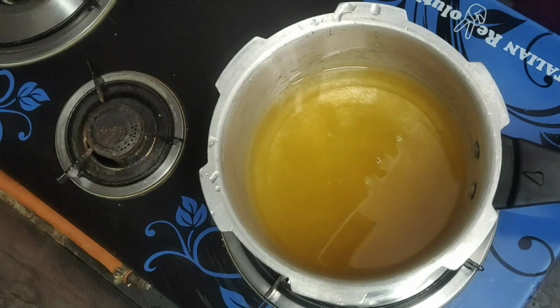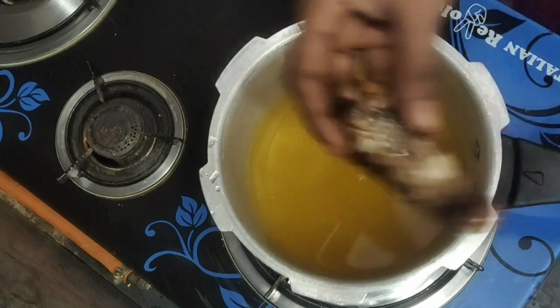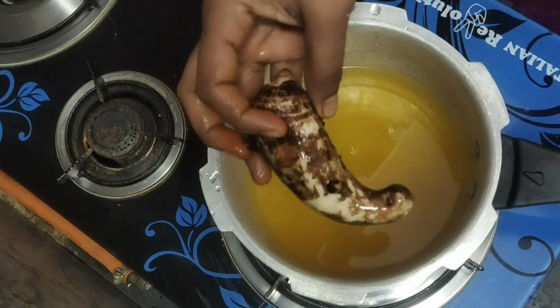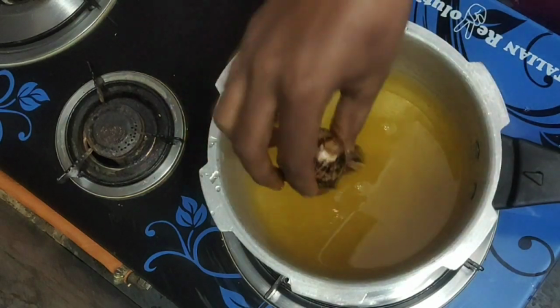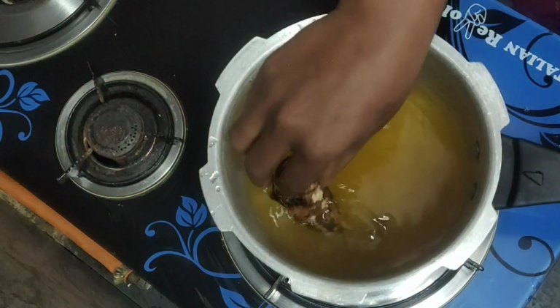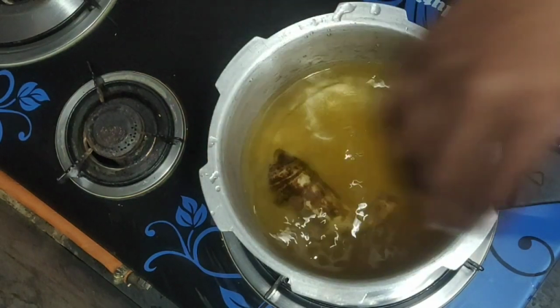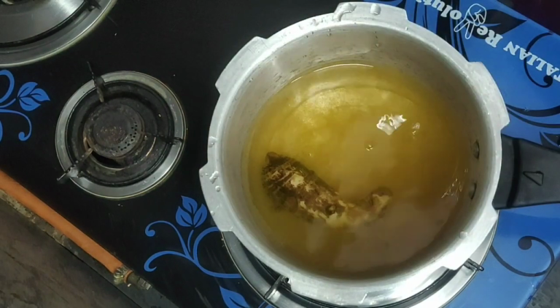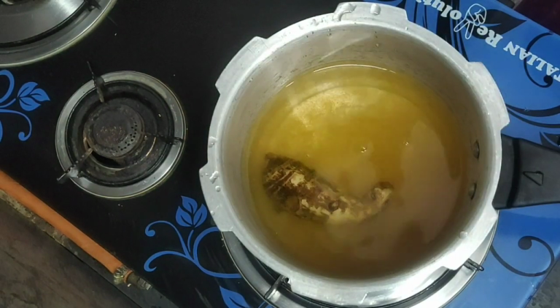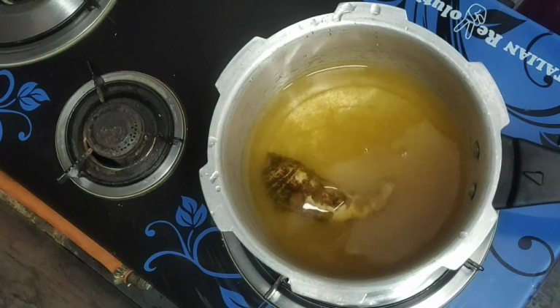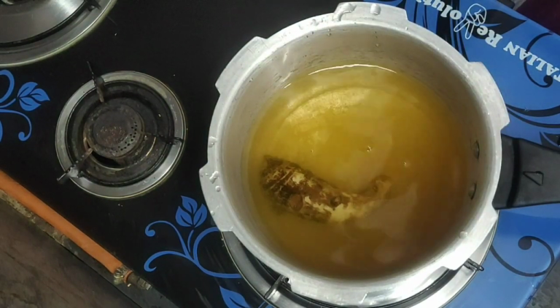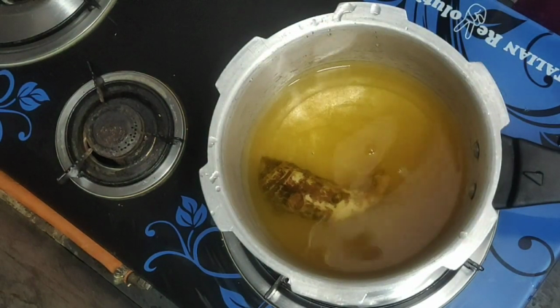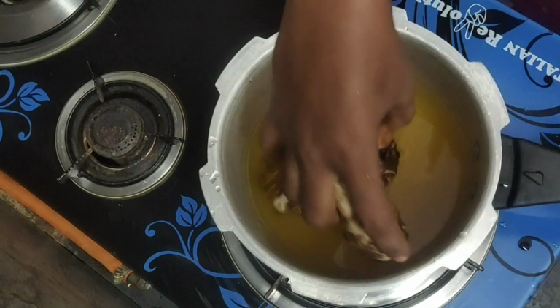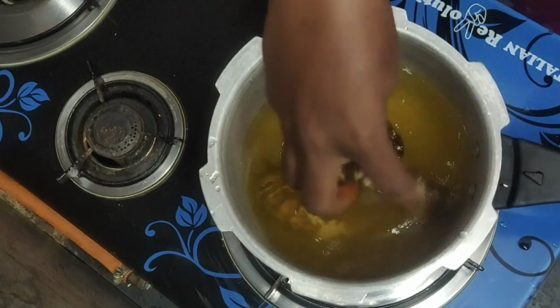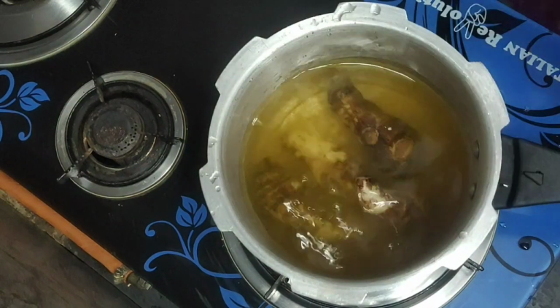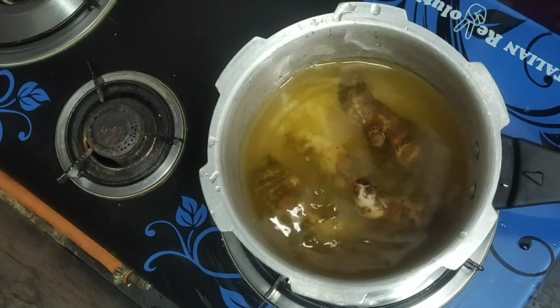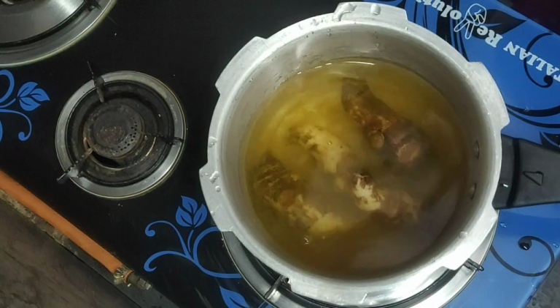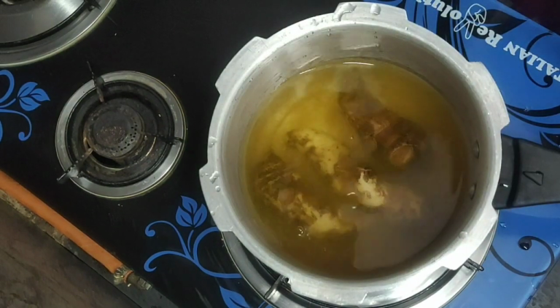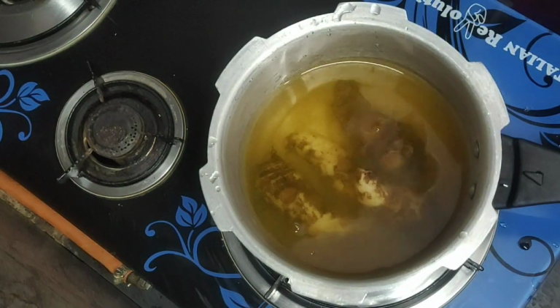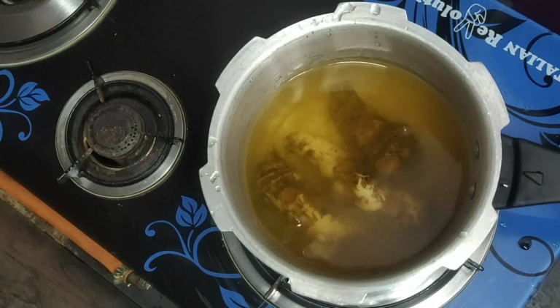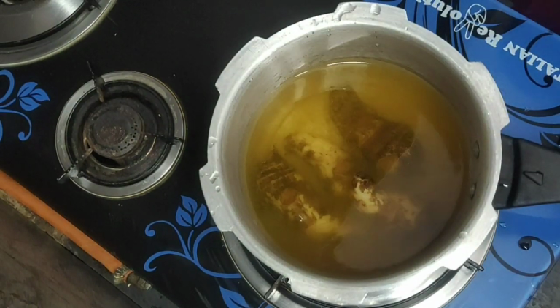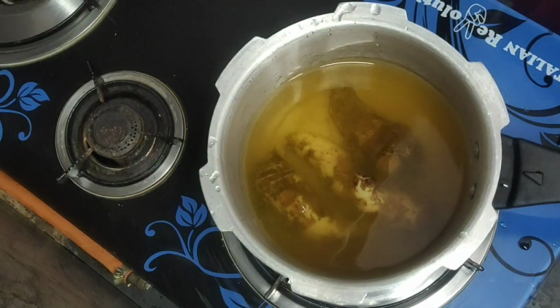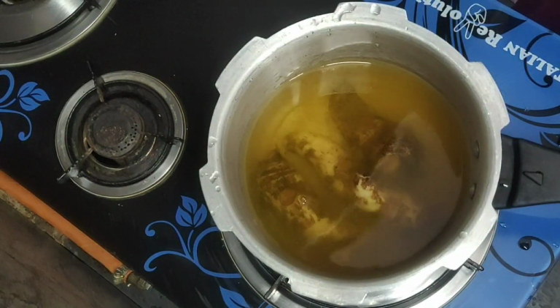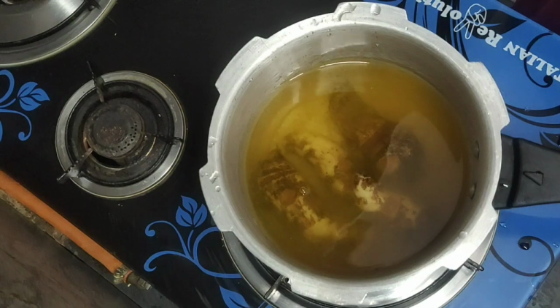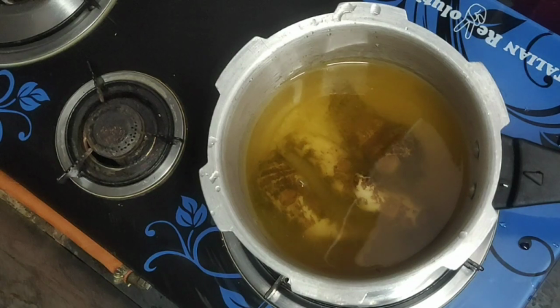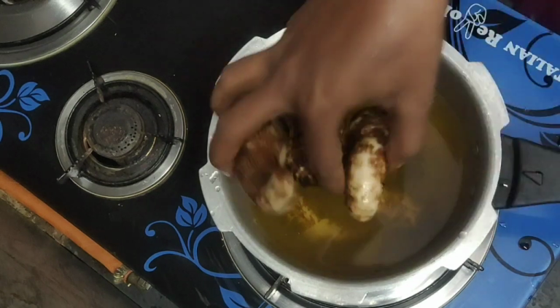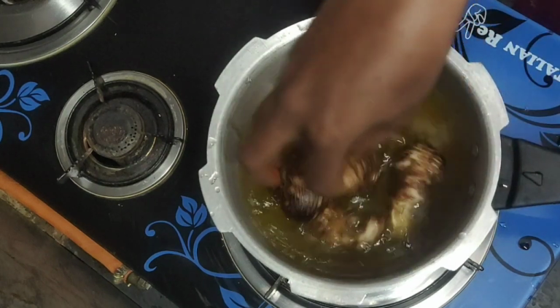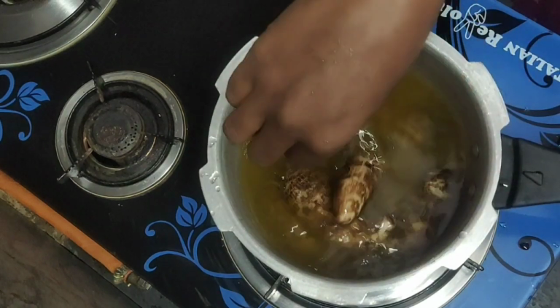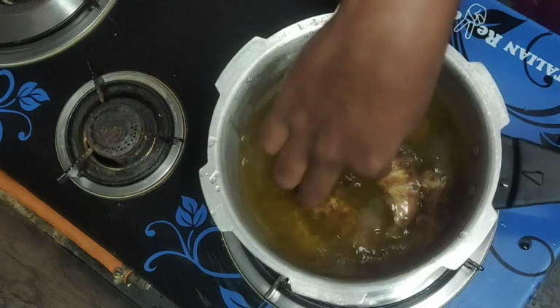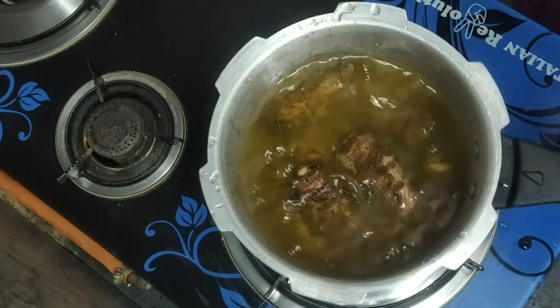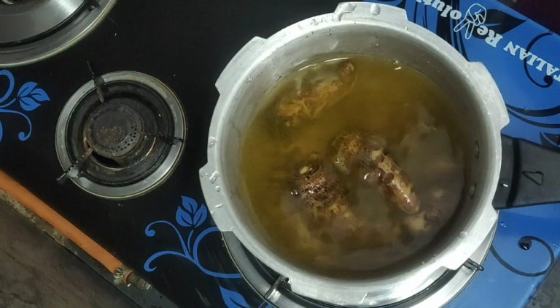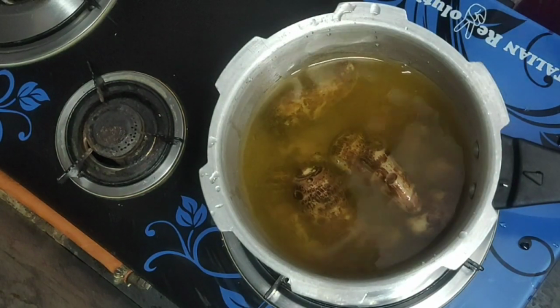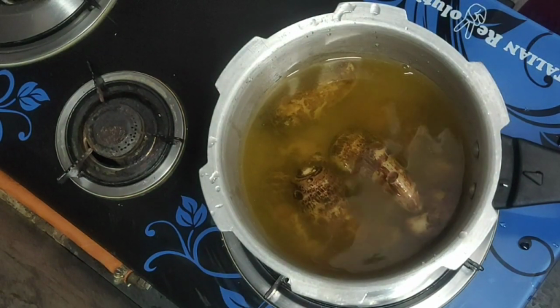Then, put the fork in your hand. We are going to cover it 3-4 times before going through our eggs.